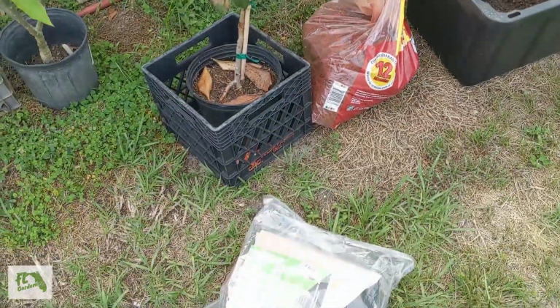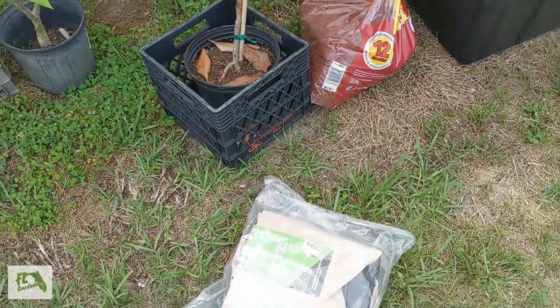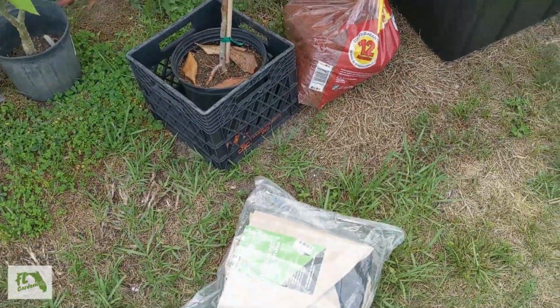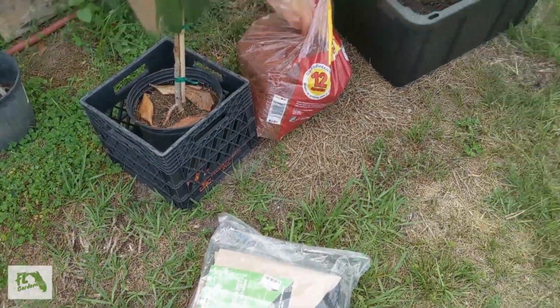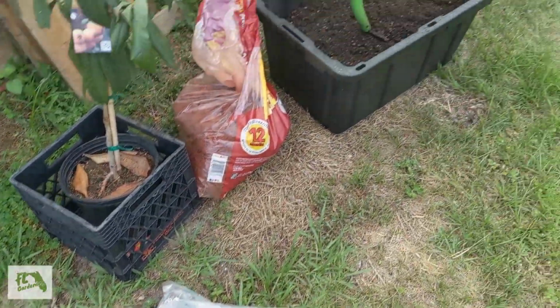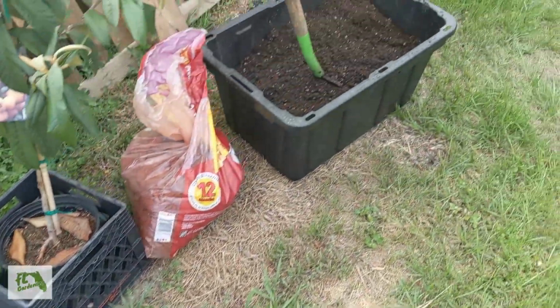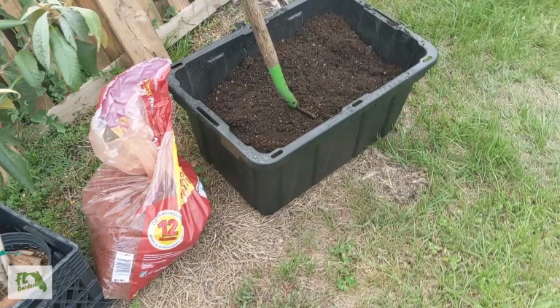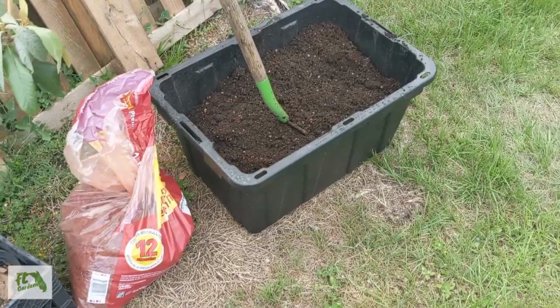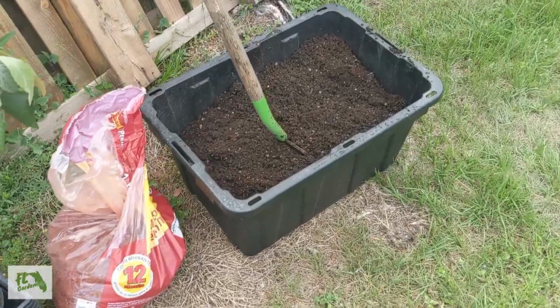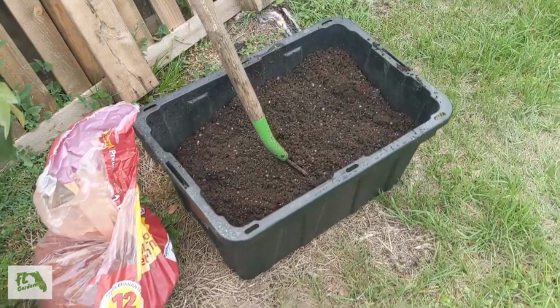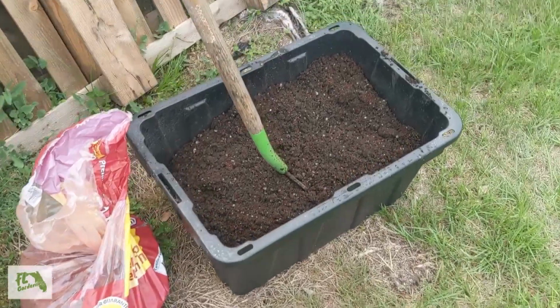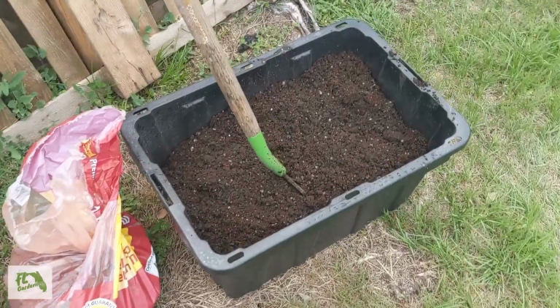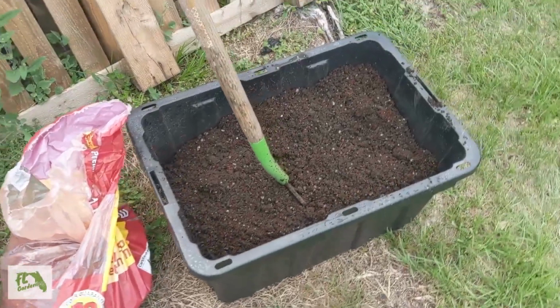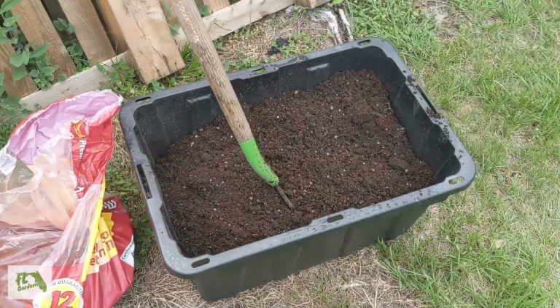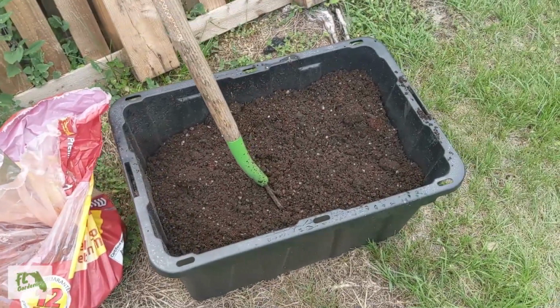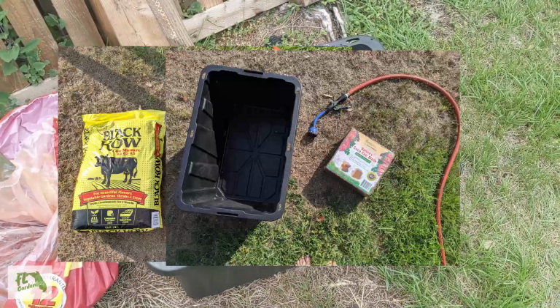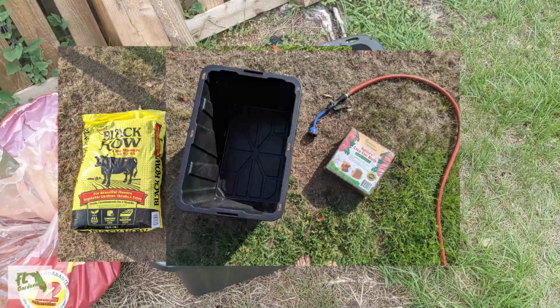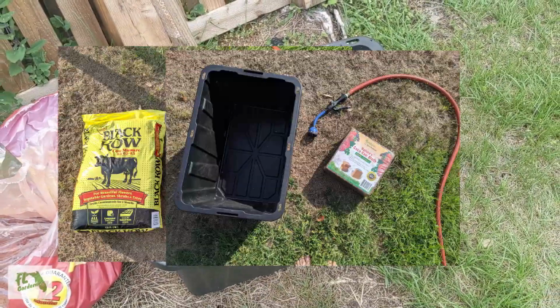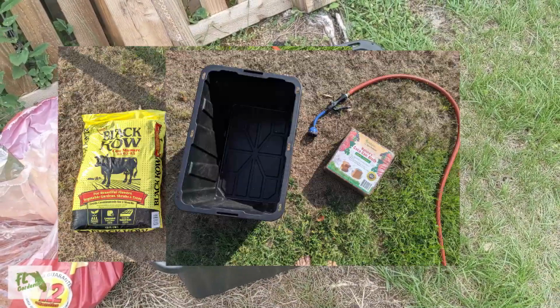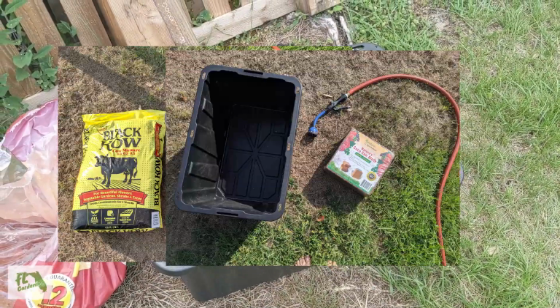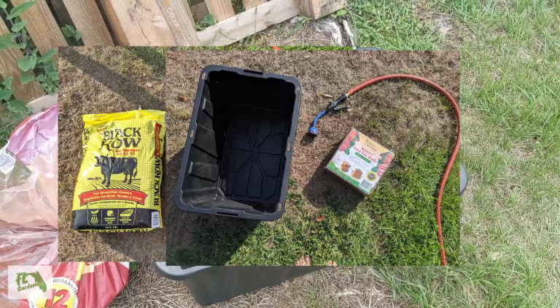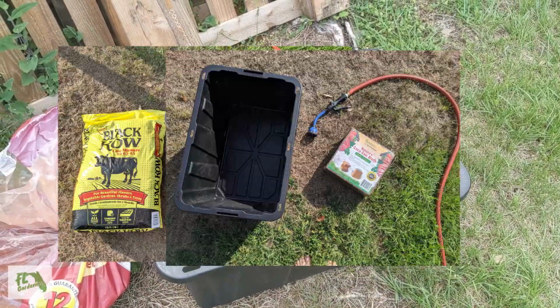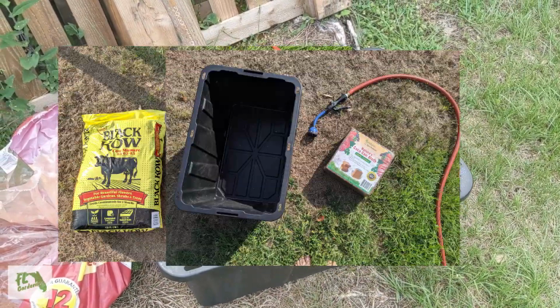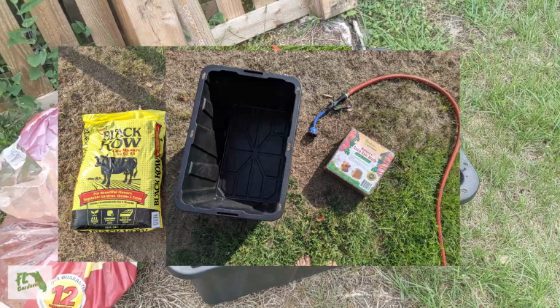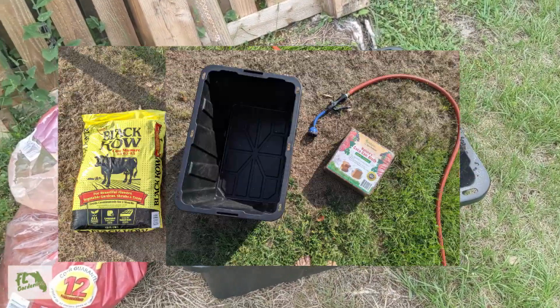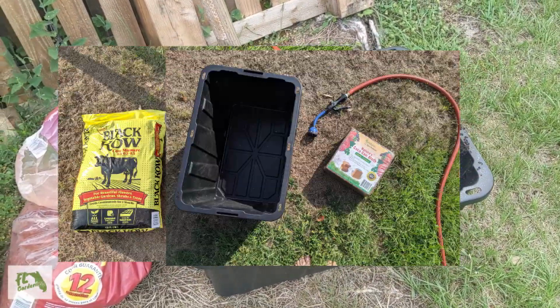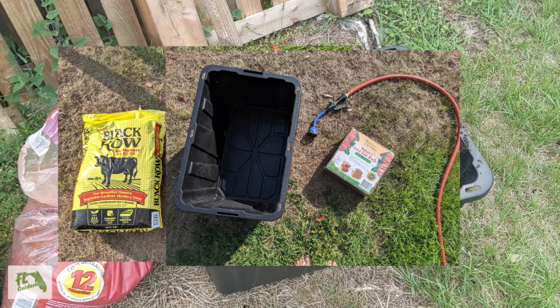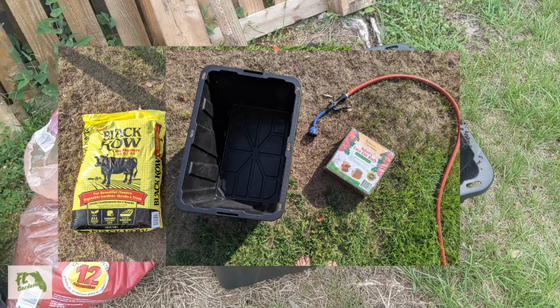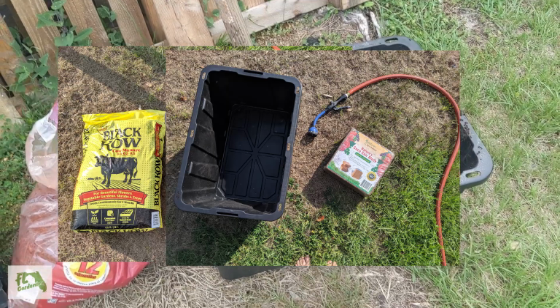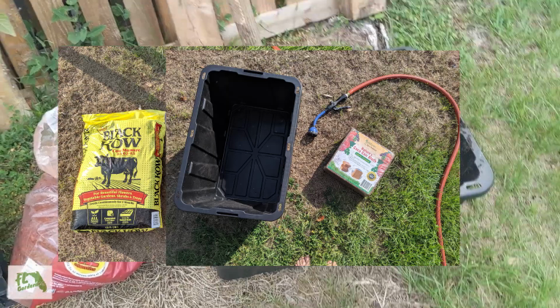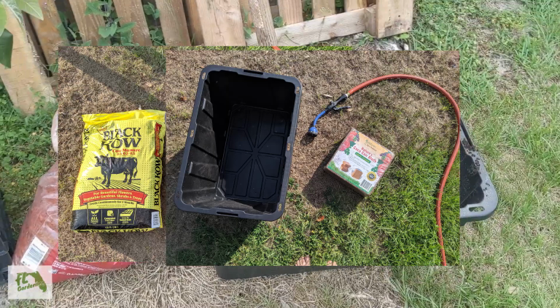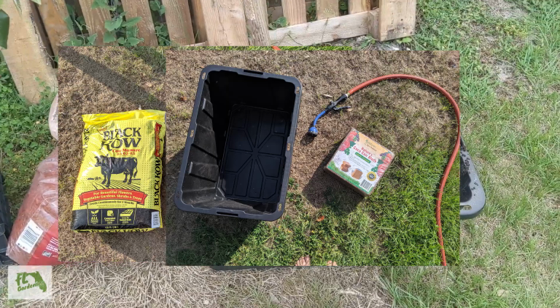I'm going to plant it in there. I made this mix myself — it's mostly cow compost and coco coir with some vermiculite.